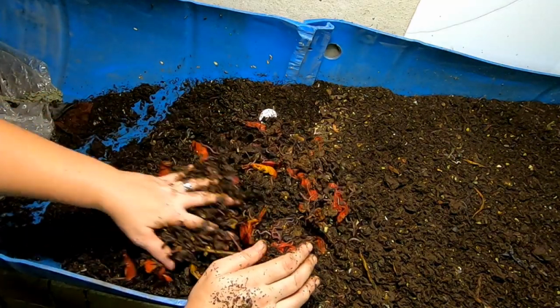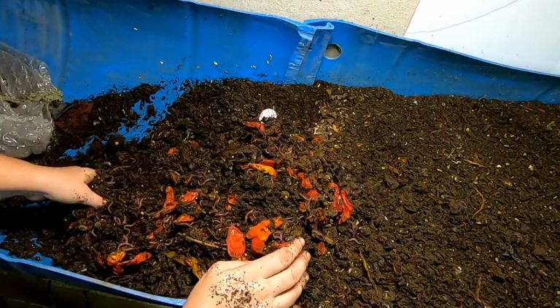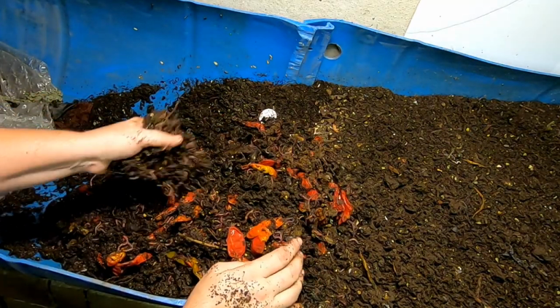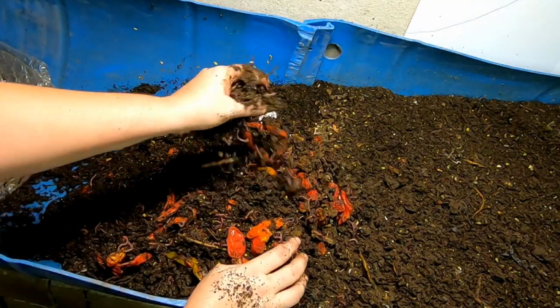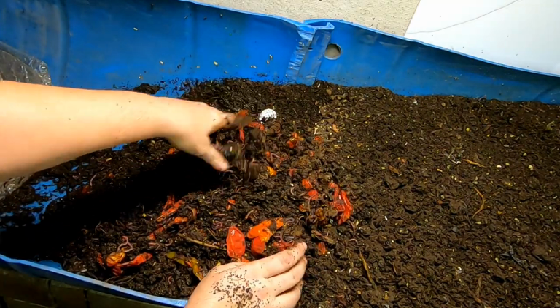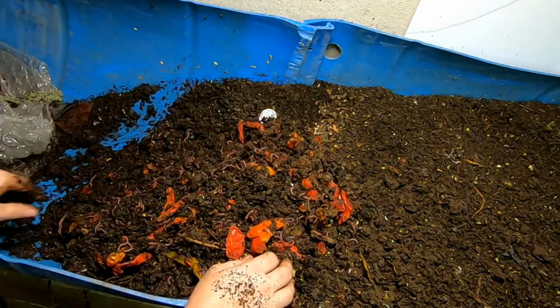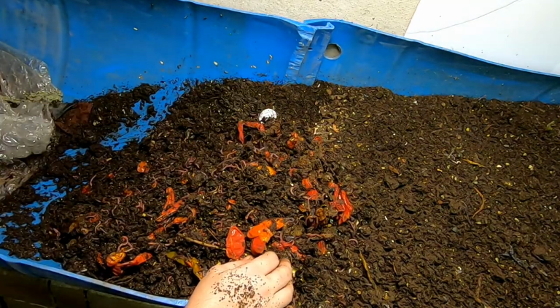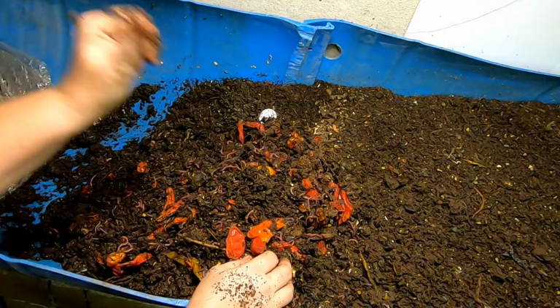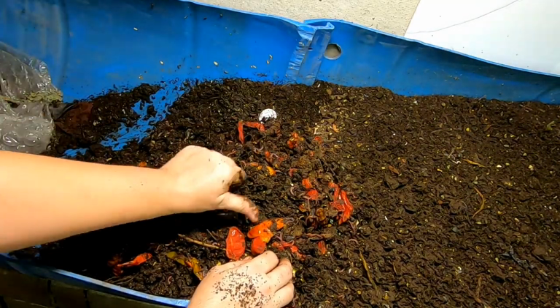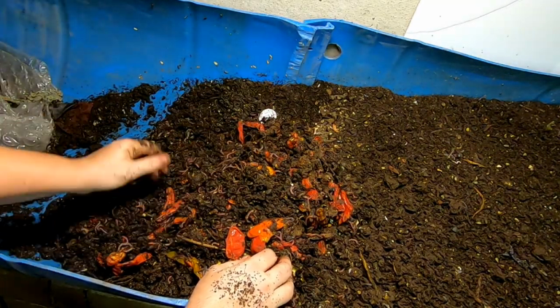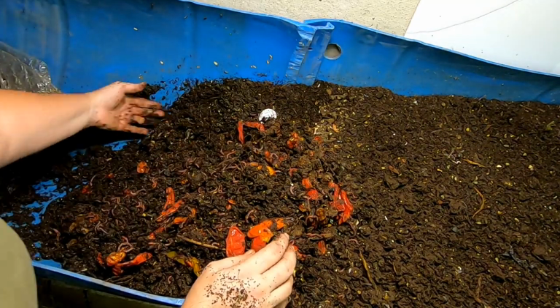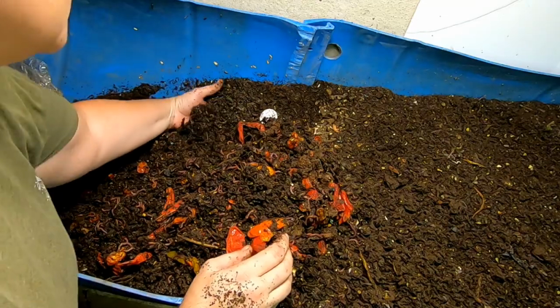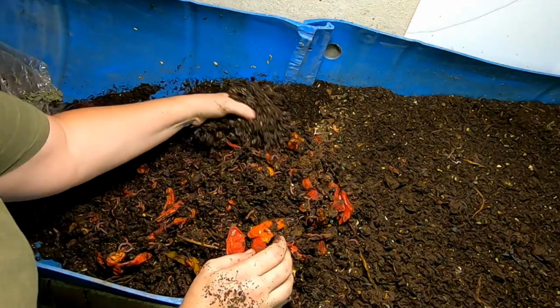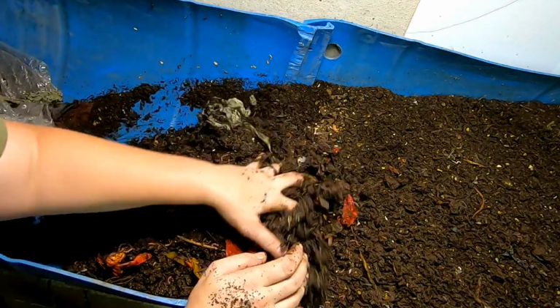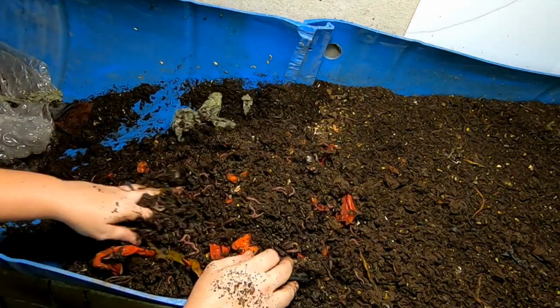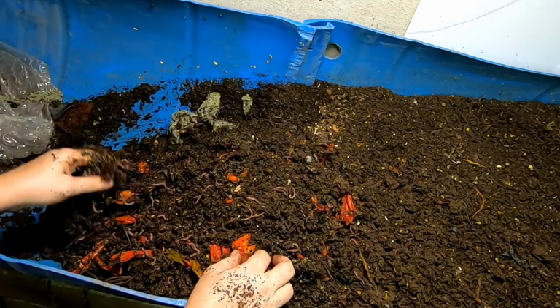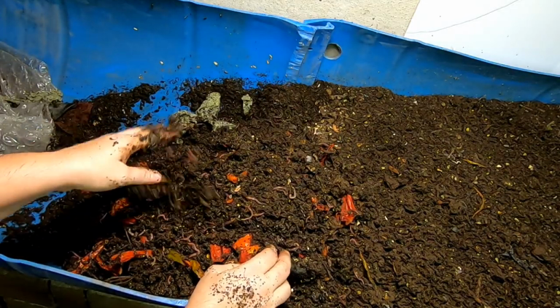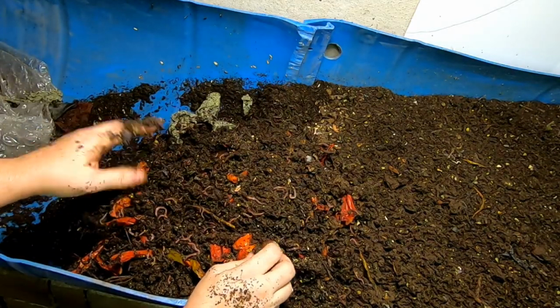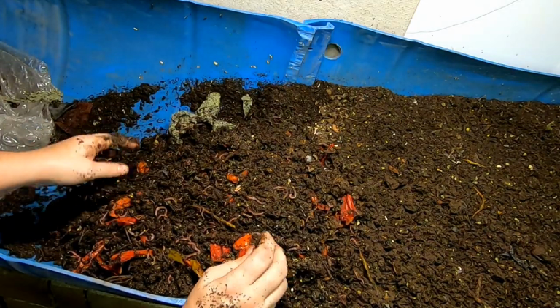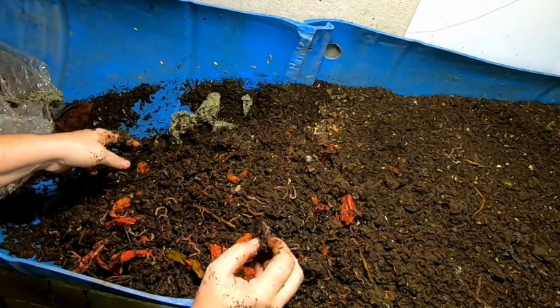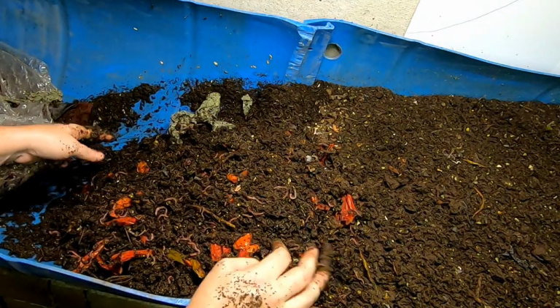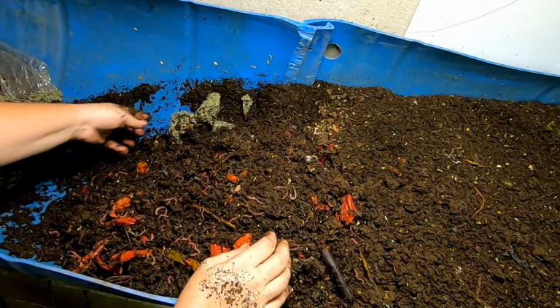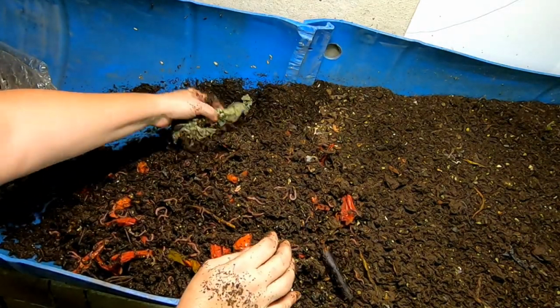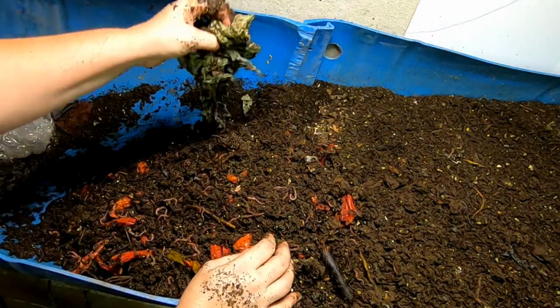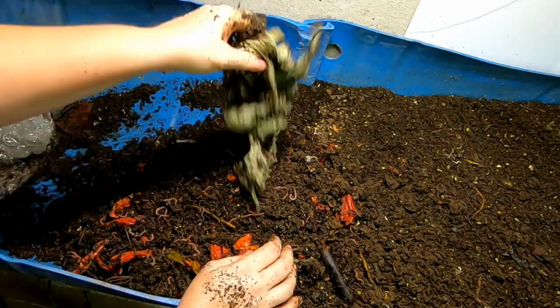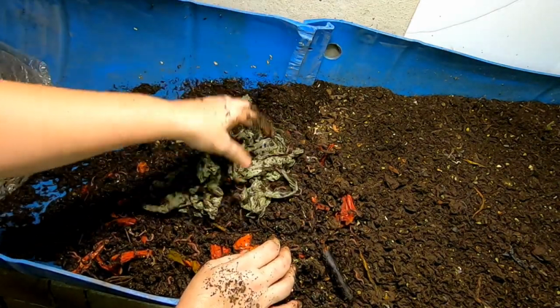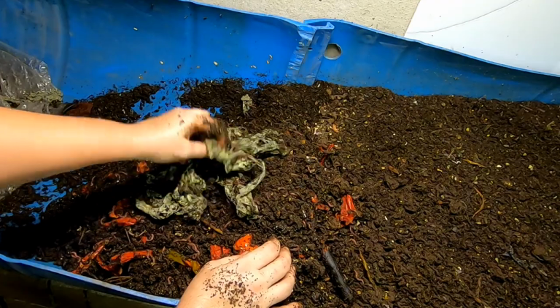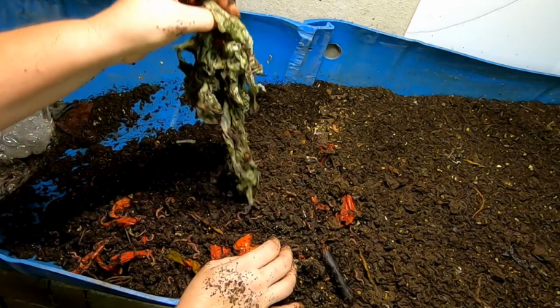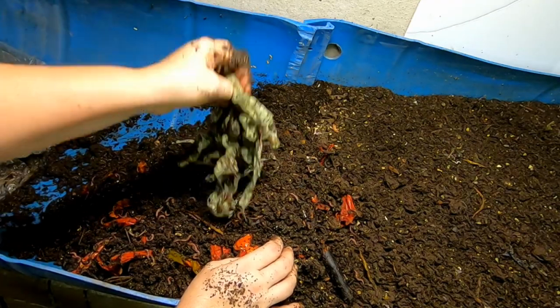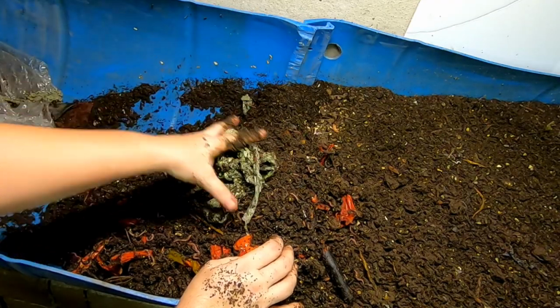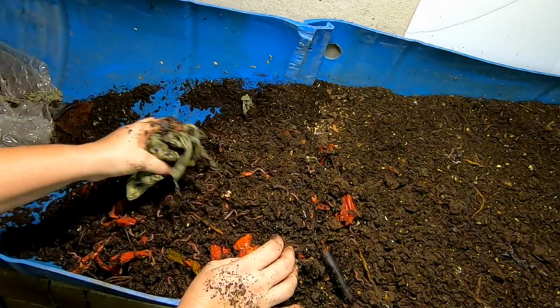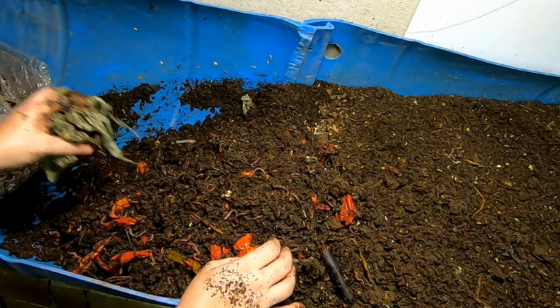Forbidden food? Busted. Because those are some hot damn peppers. Google it — how many Scoville units those are.